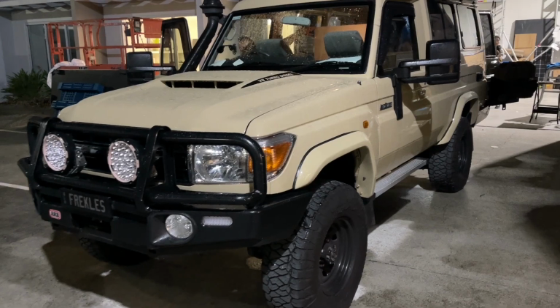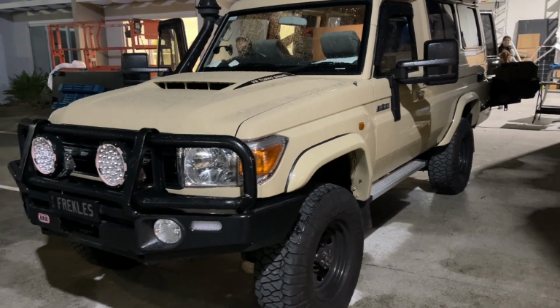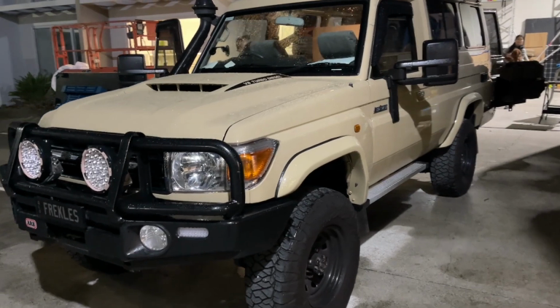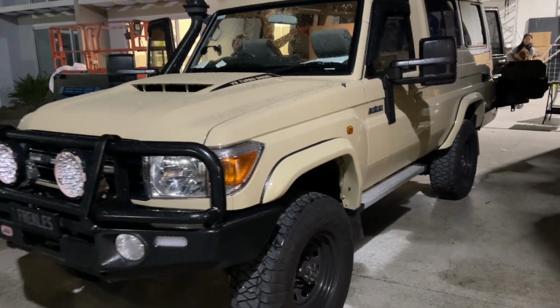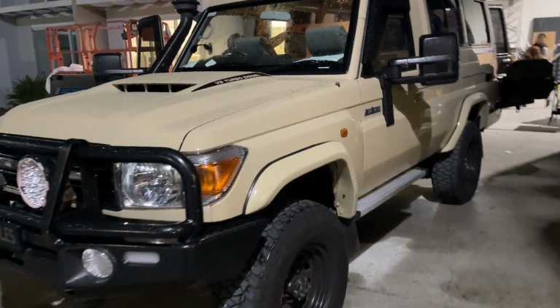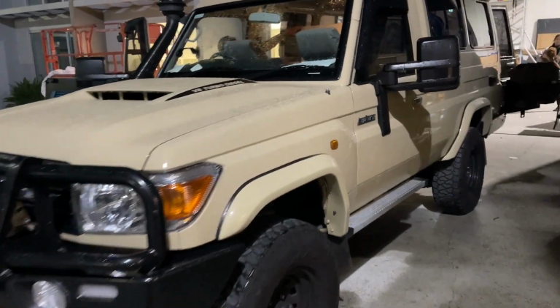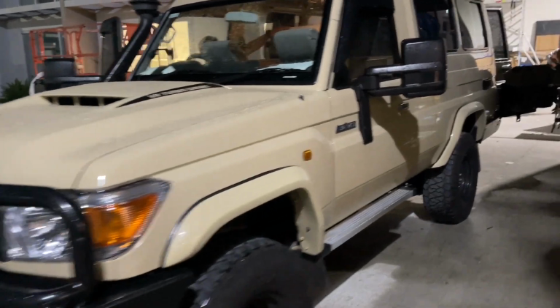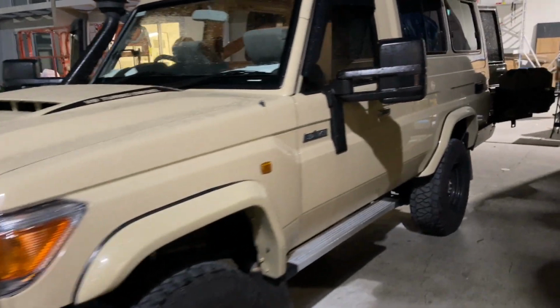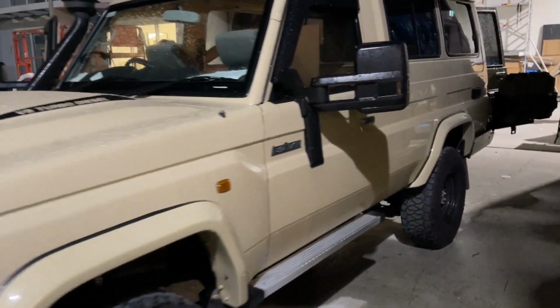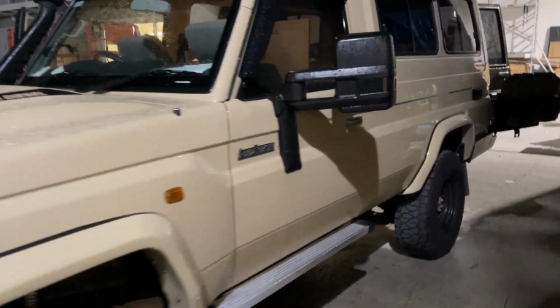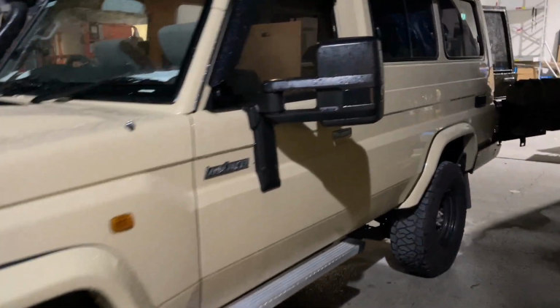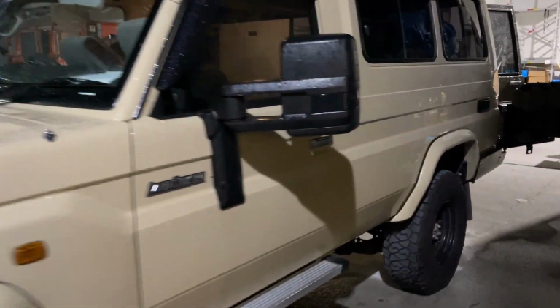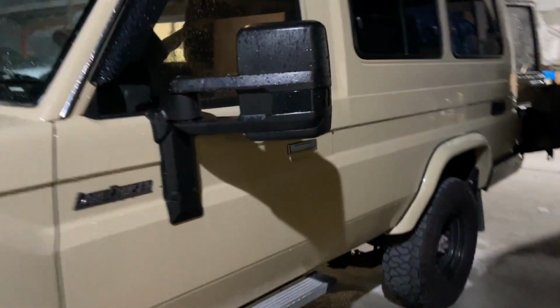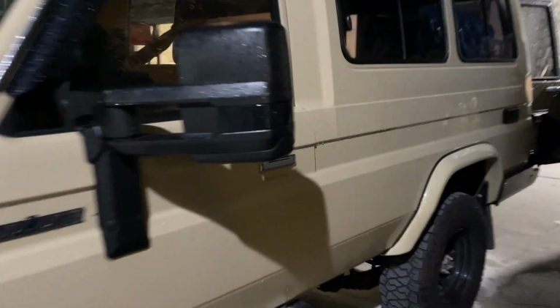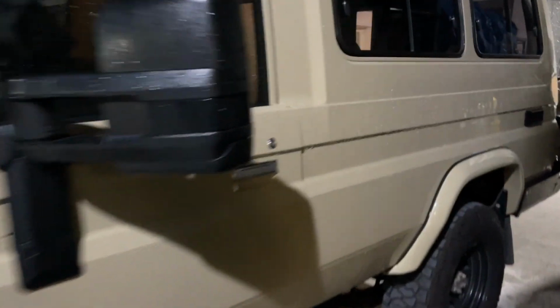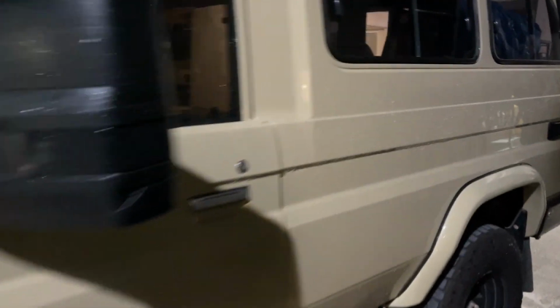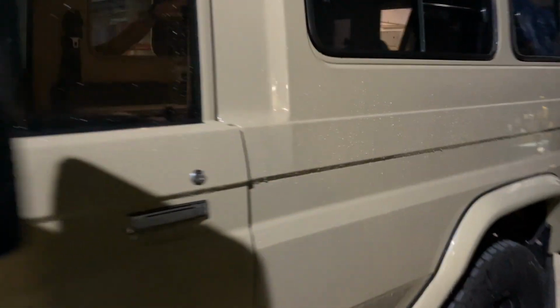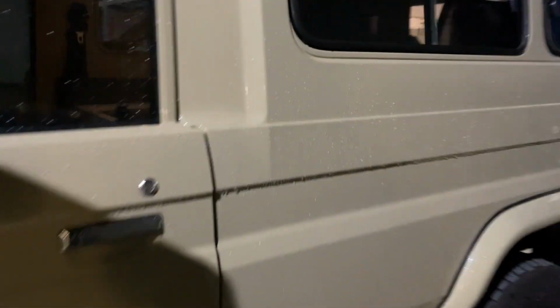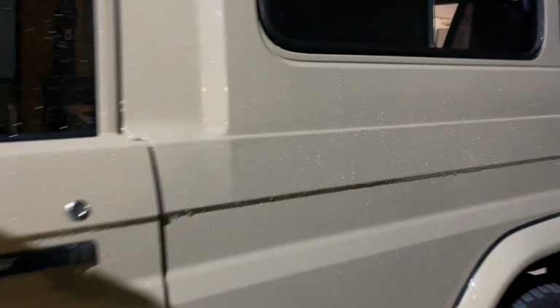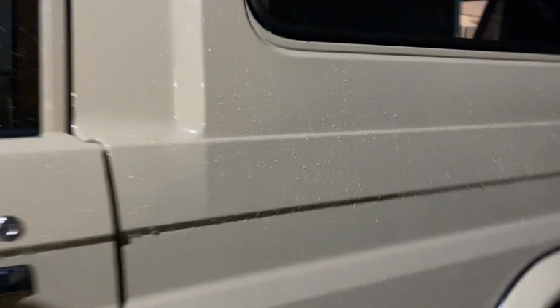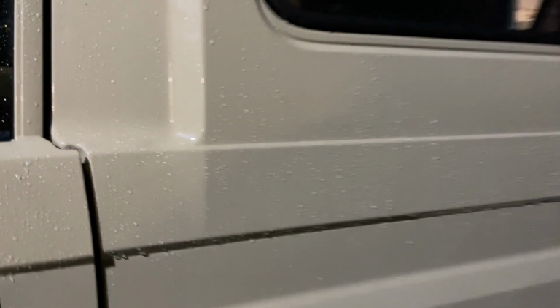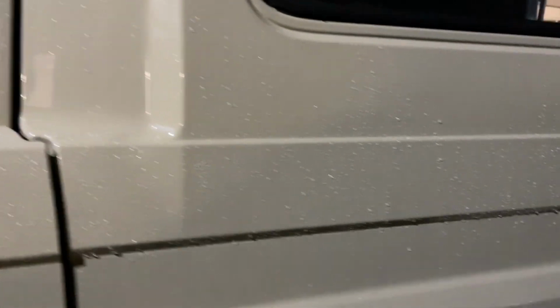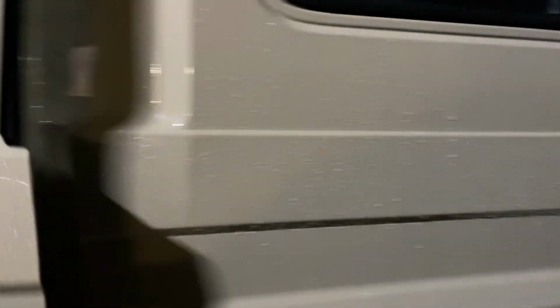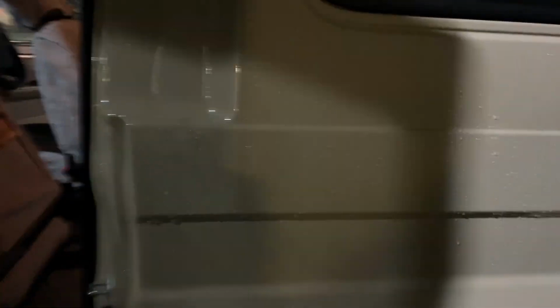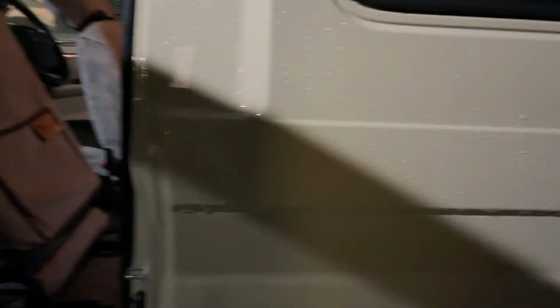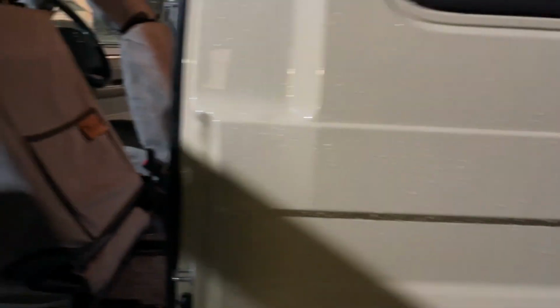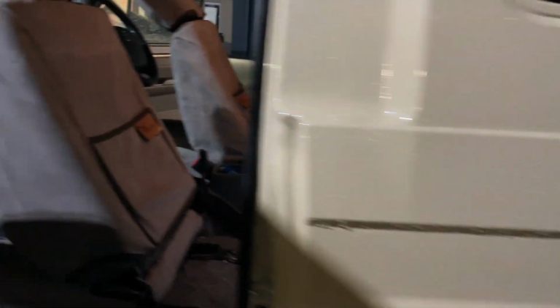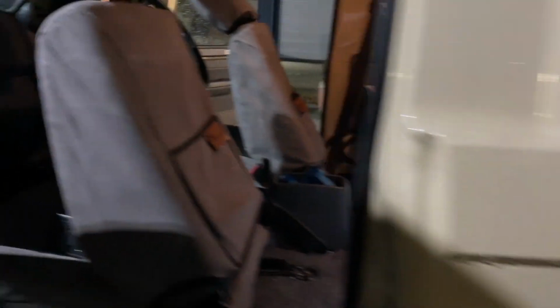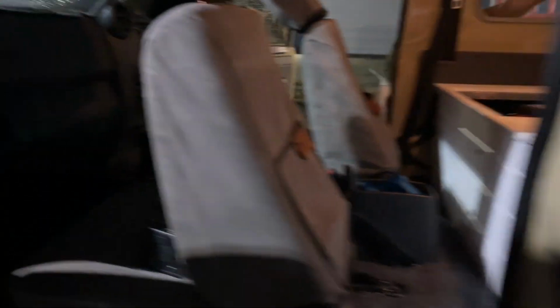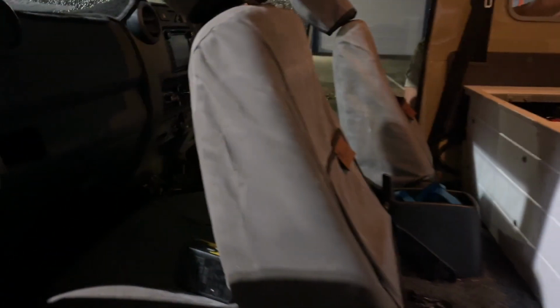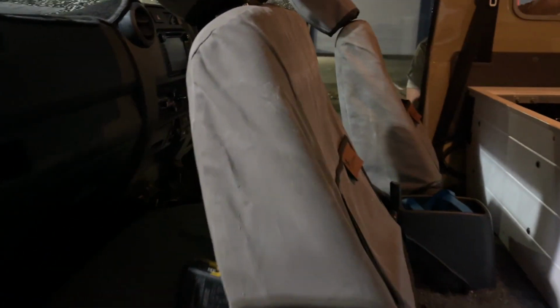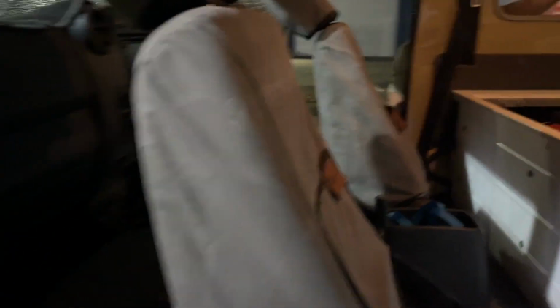Hi, Bruce from Safari. We've got a beautiful 78 Series here. Before we go around the back and meet the owner, let's have a look at what we did inside here.